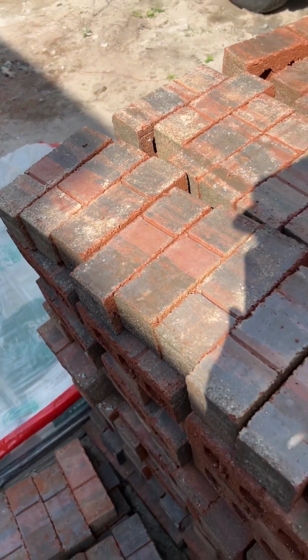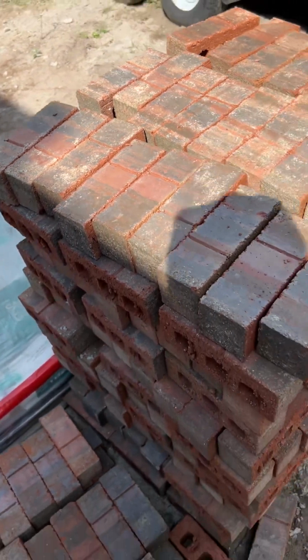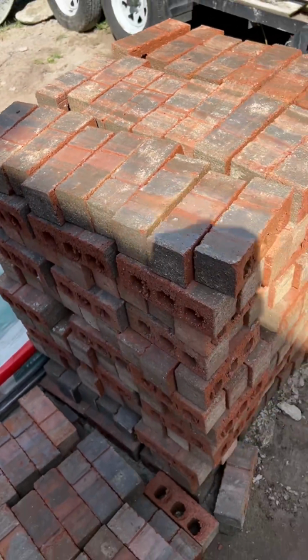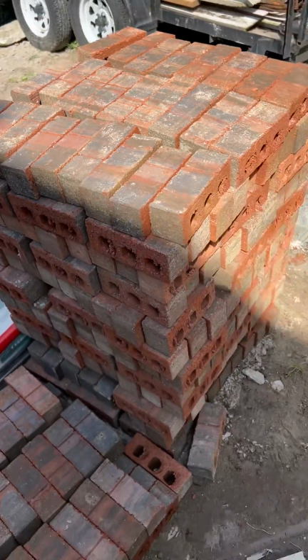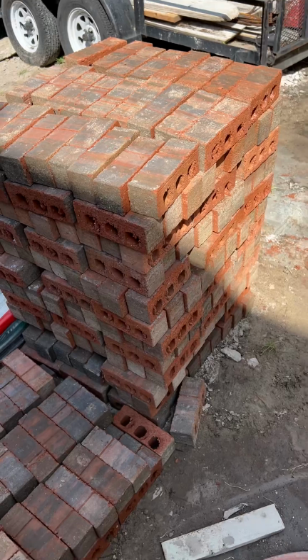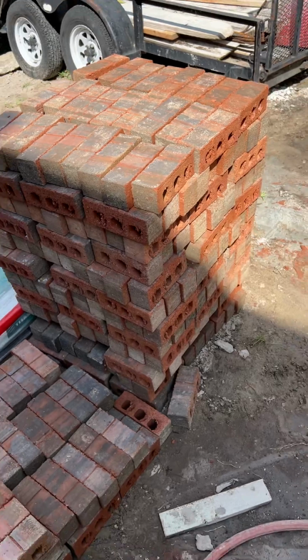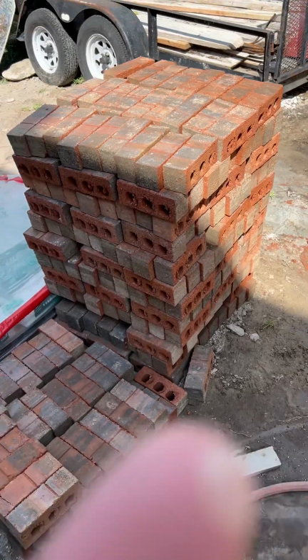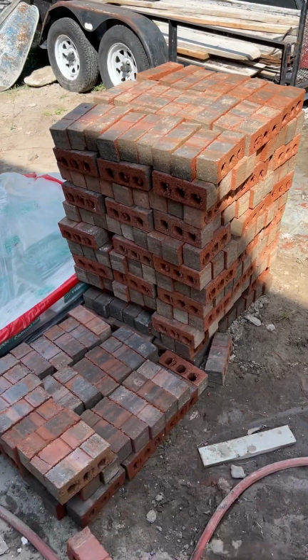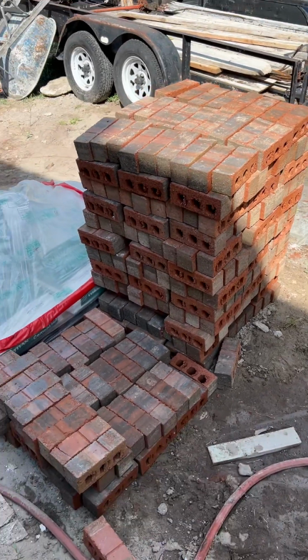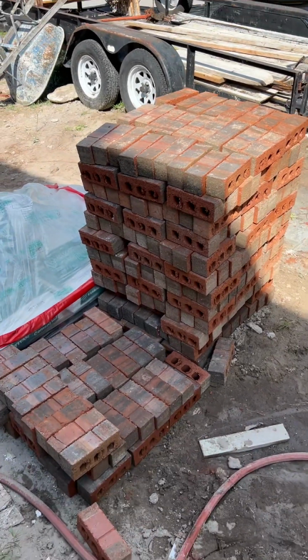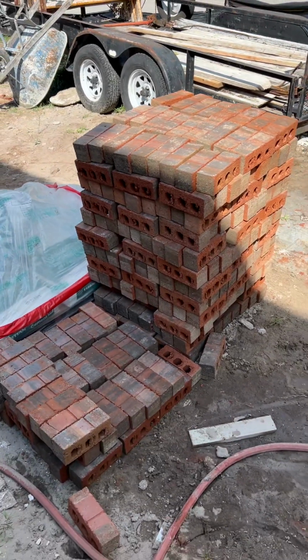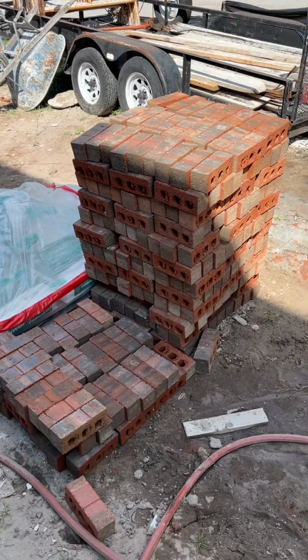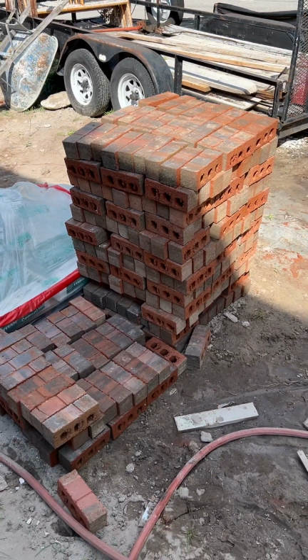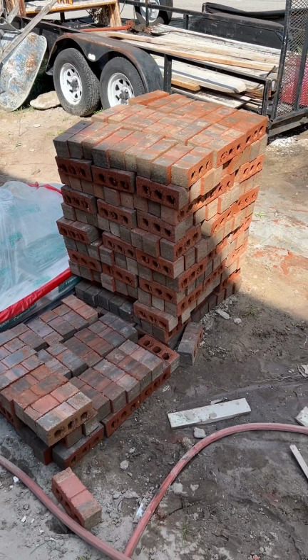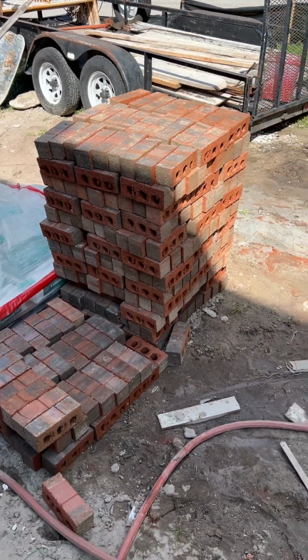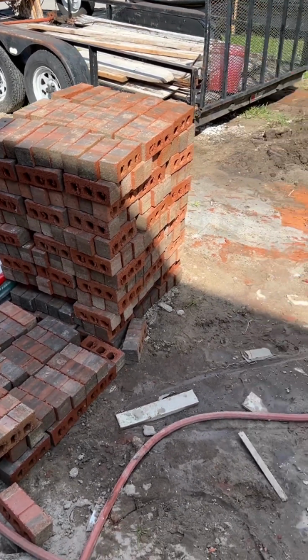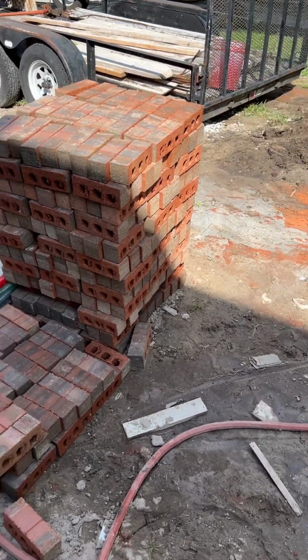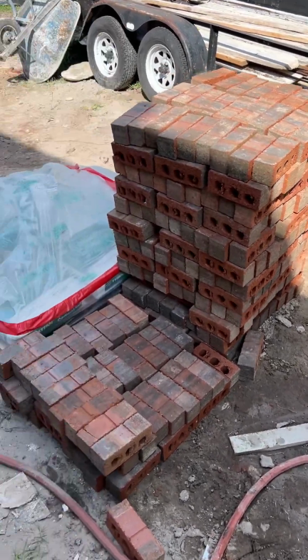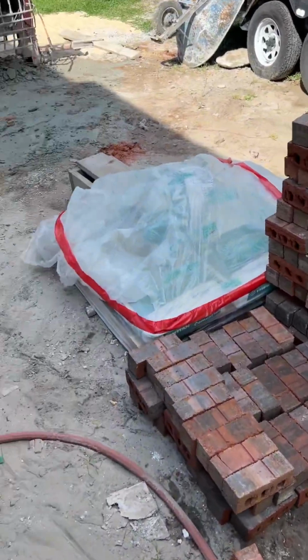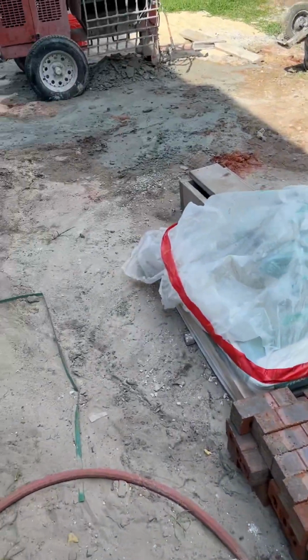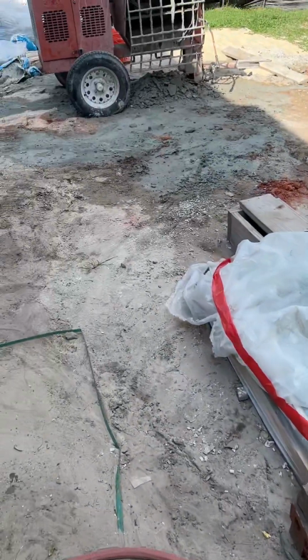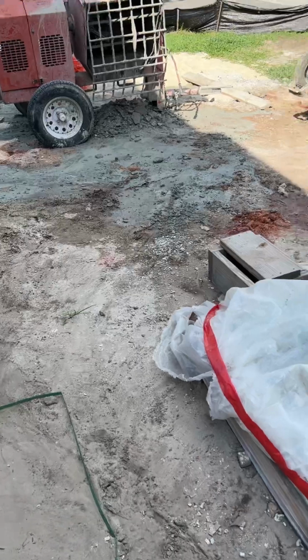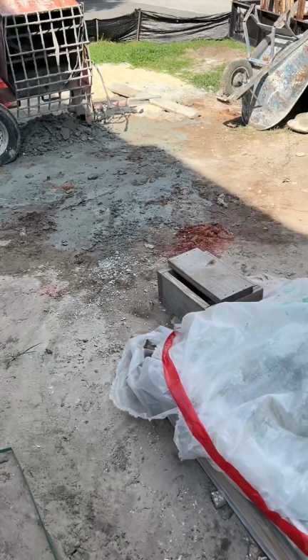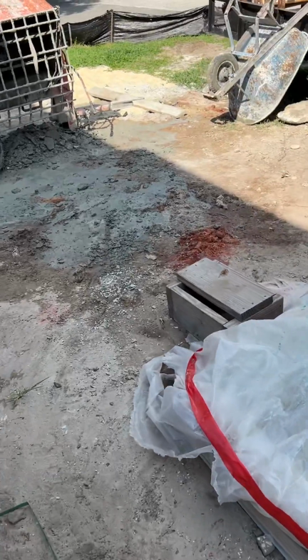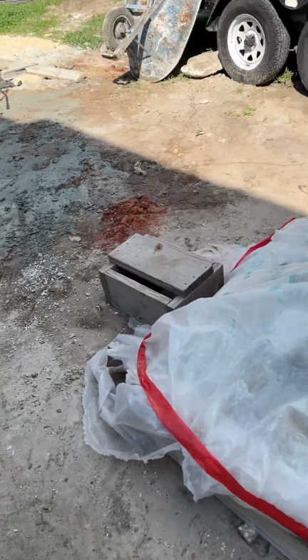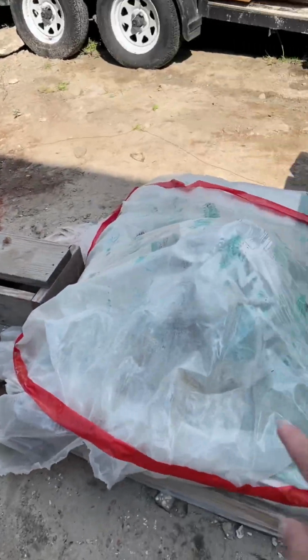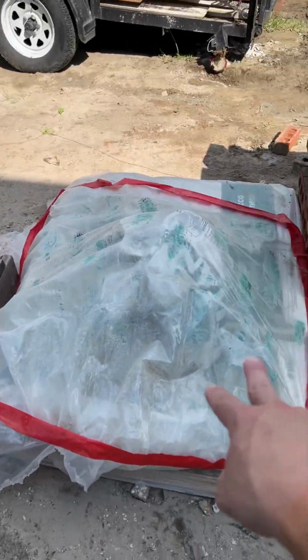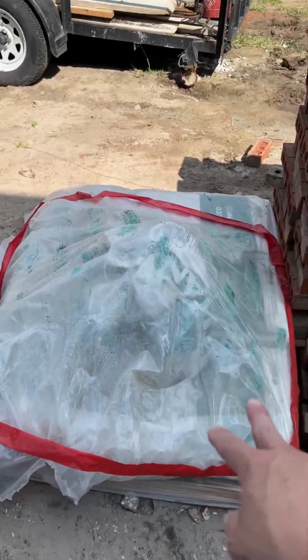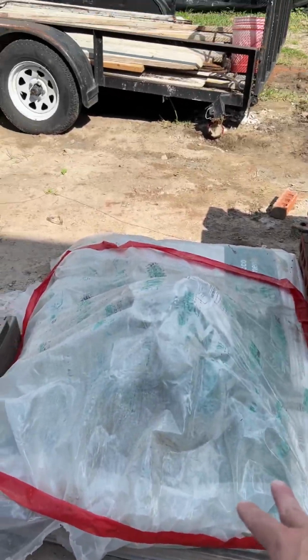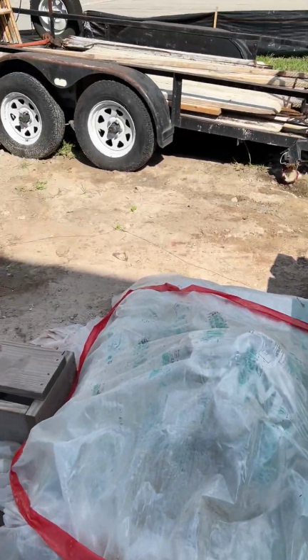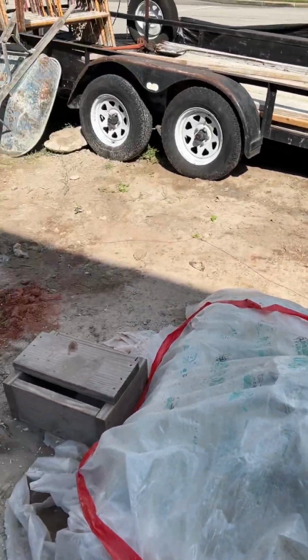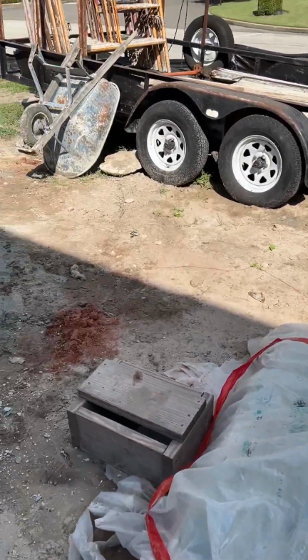Like I said, there's about 1700 brick we cut this week. And this here is stucco mortar left from the stucco crew.